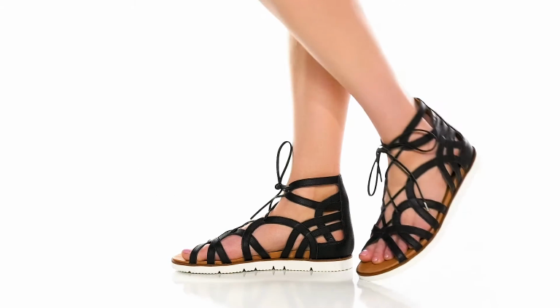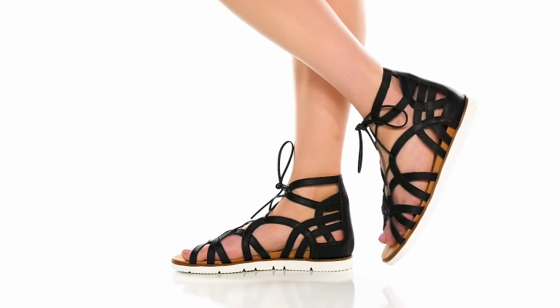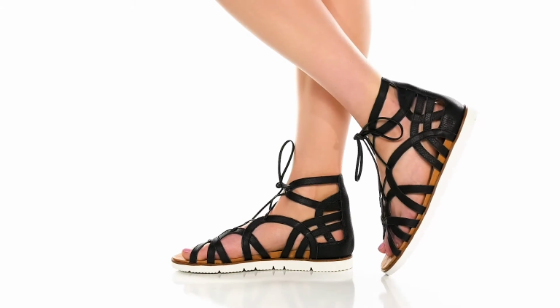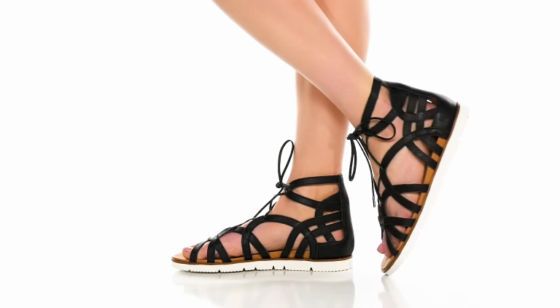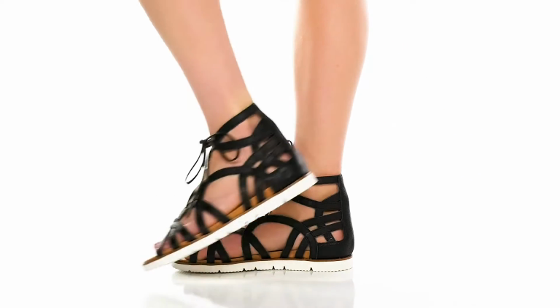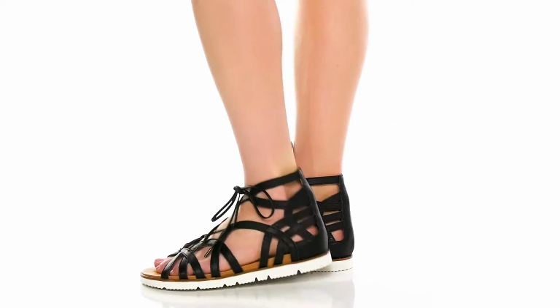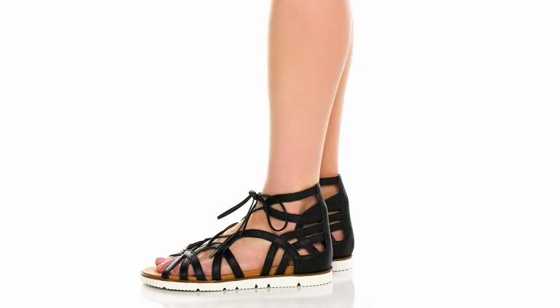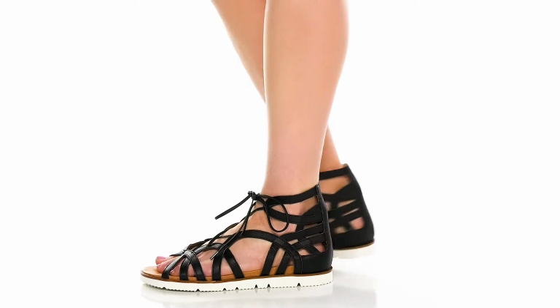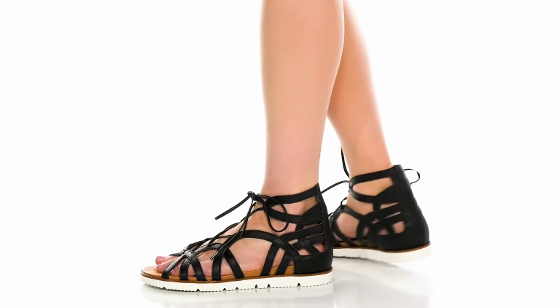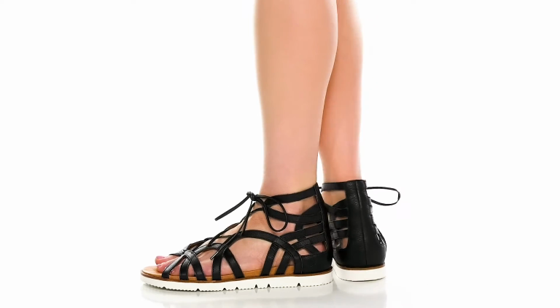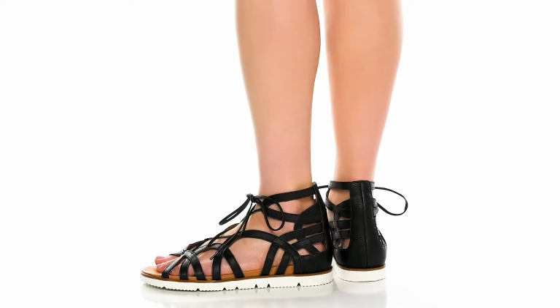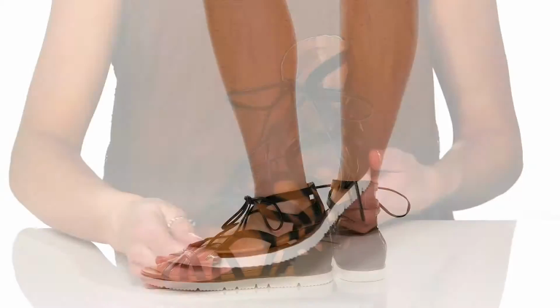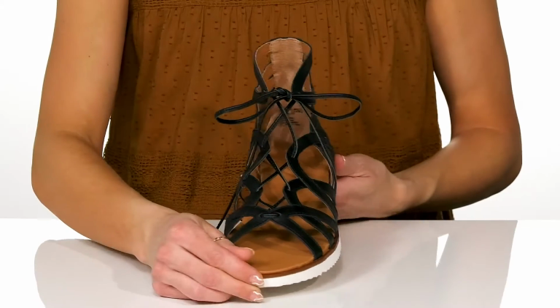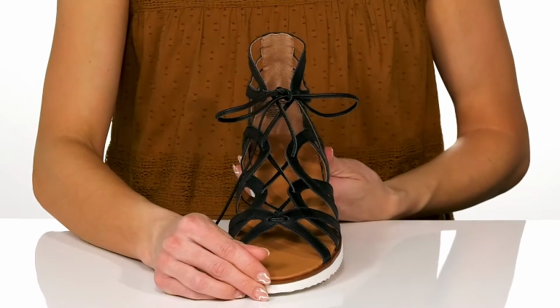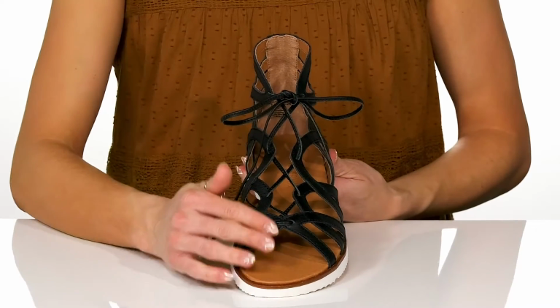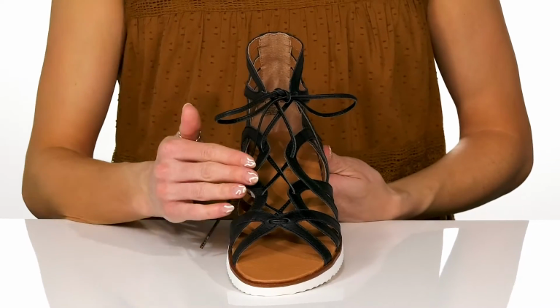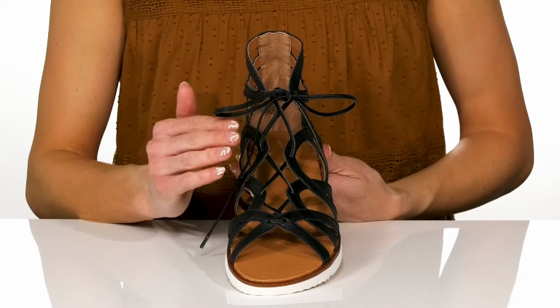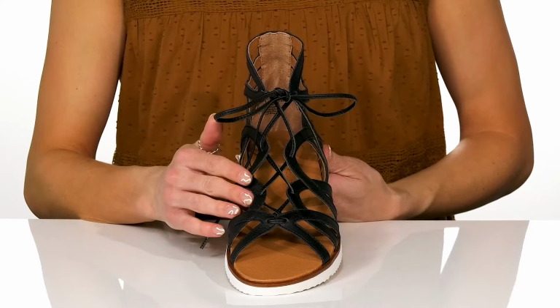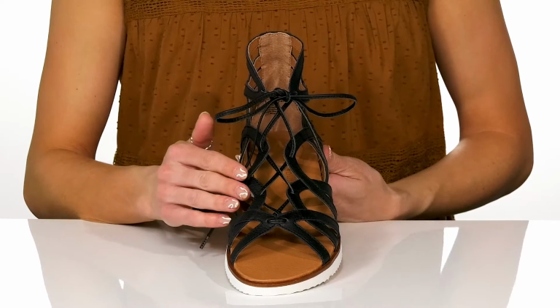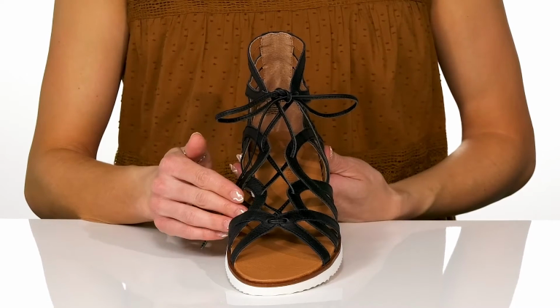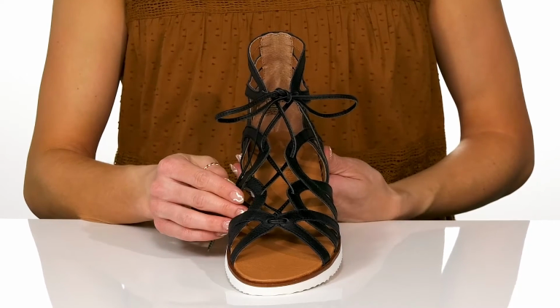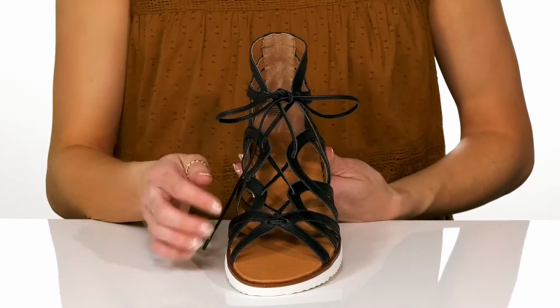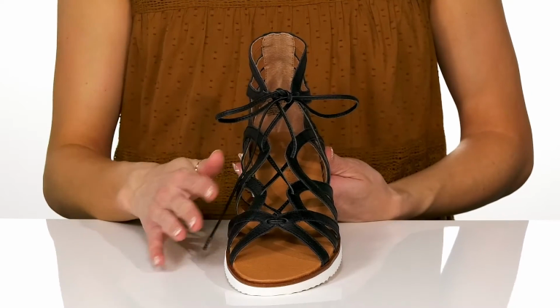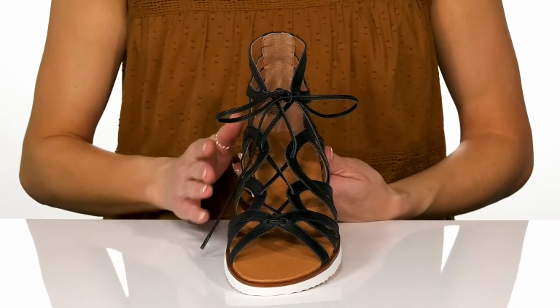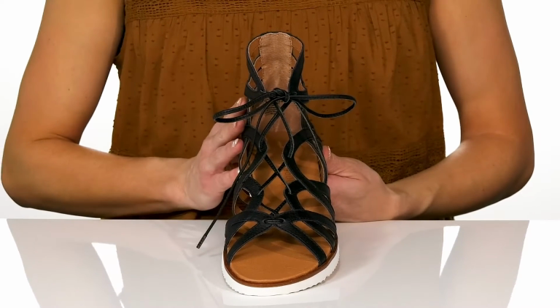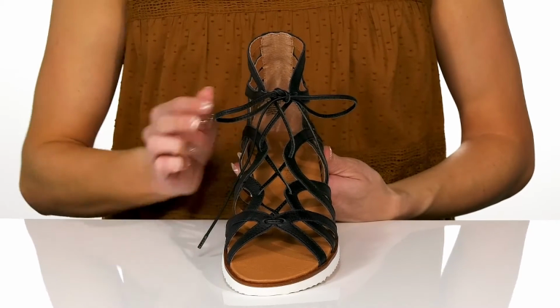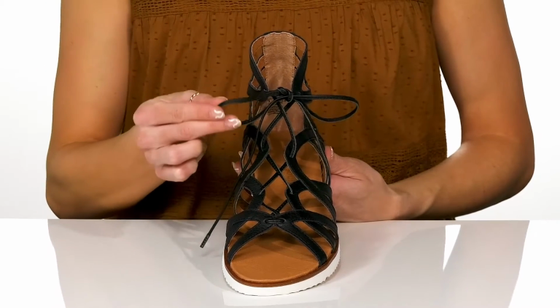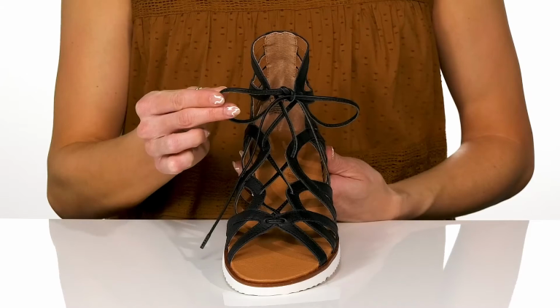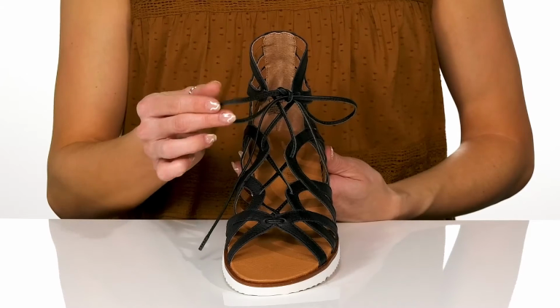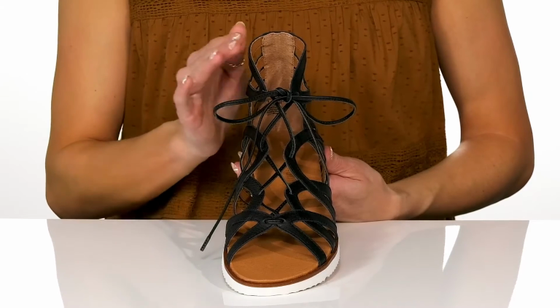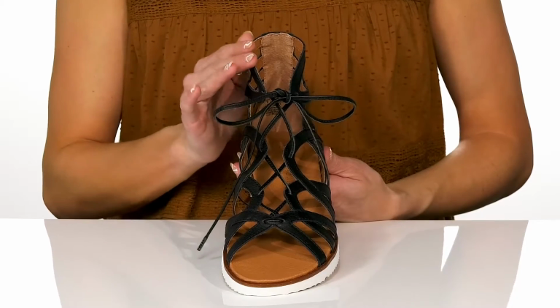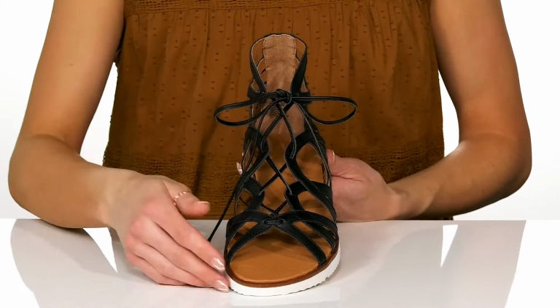Throw on these stylish gladiator-inspired sandals for a really cute look this summer. These feature a leather upper, so they're going to be really durable and long-lasting. I love this strappy design as well as a lace-up closure so you can get a secure fit.